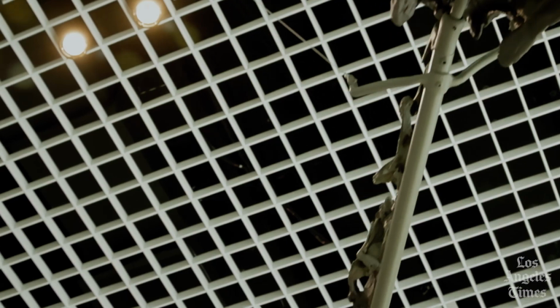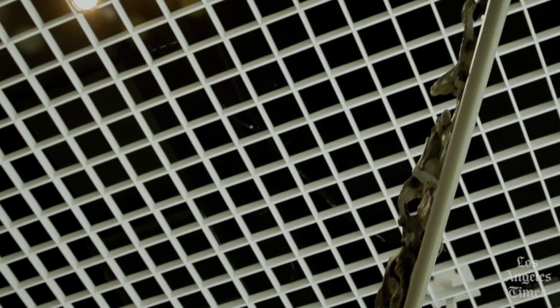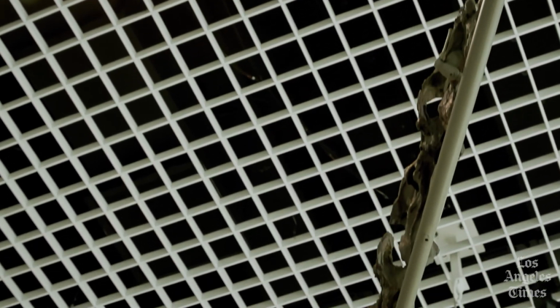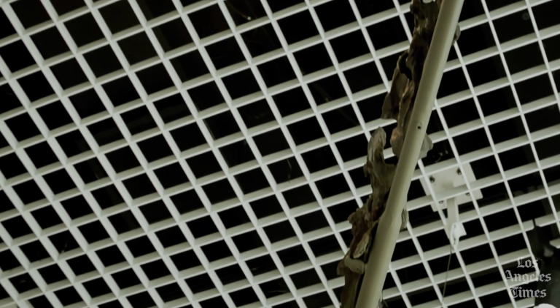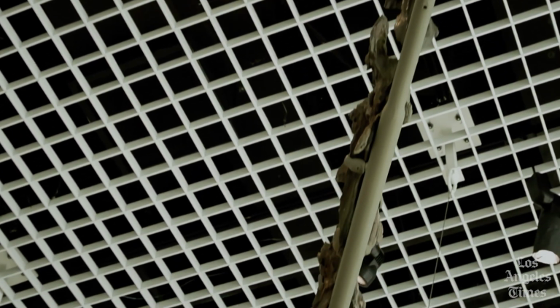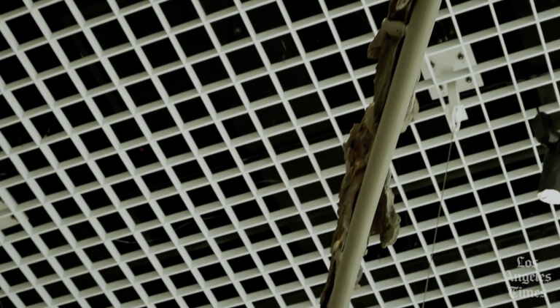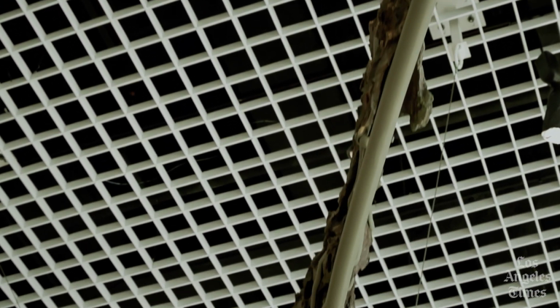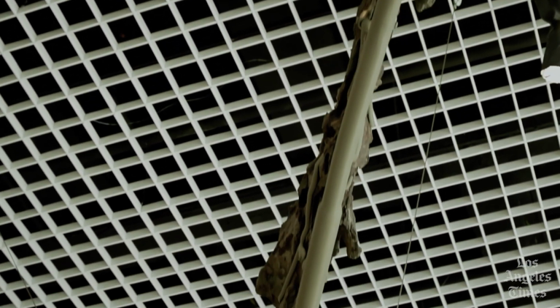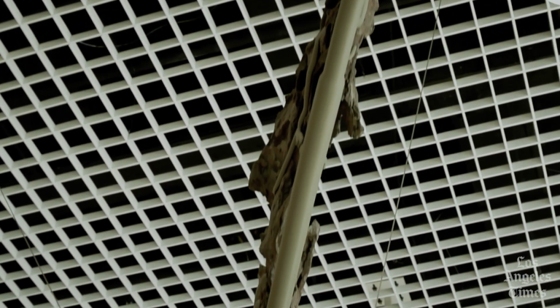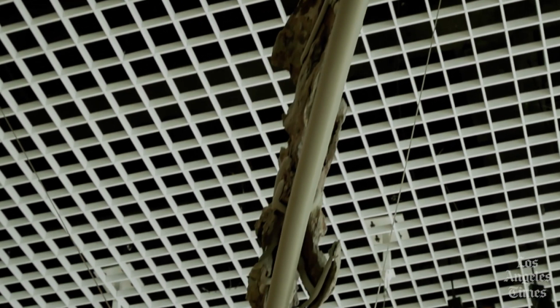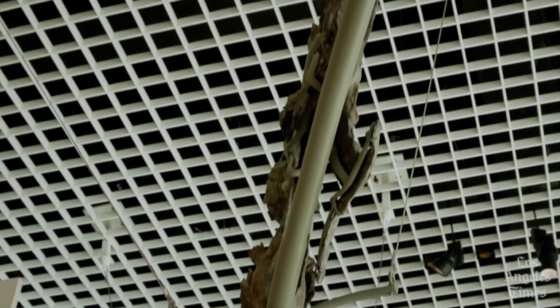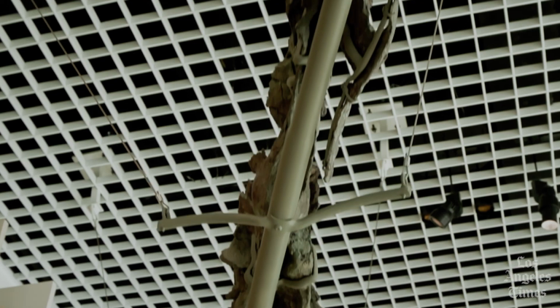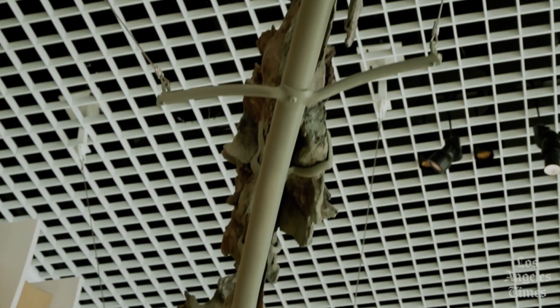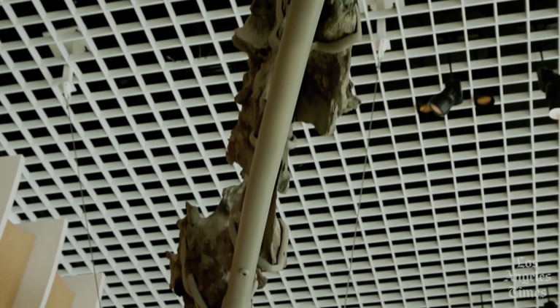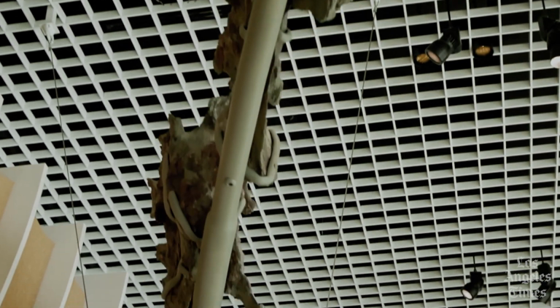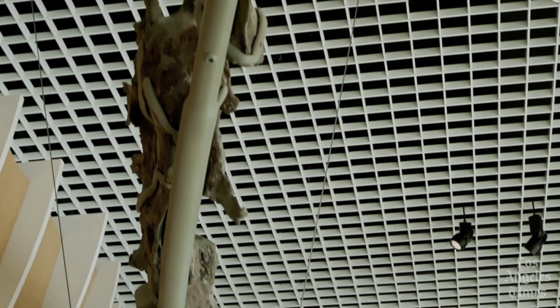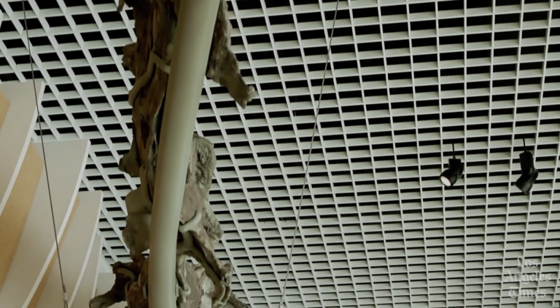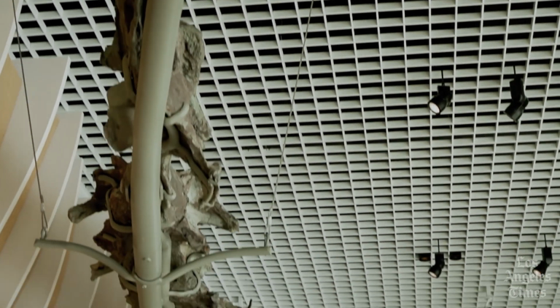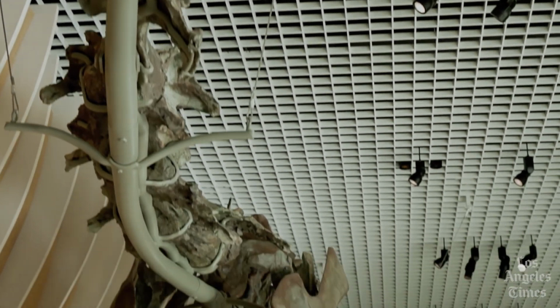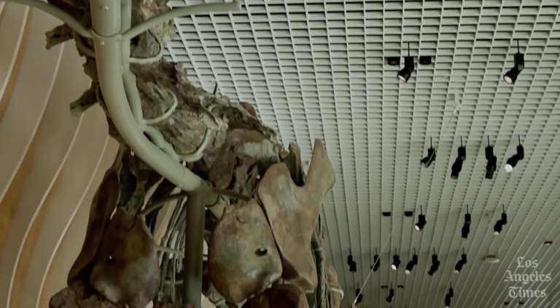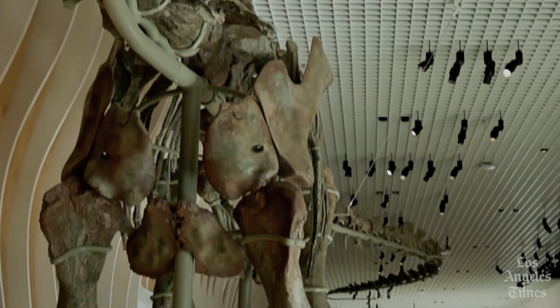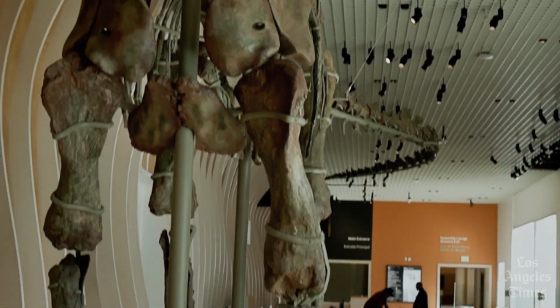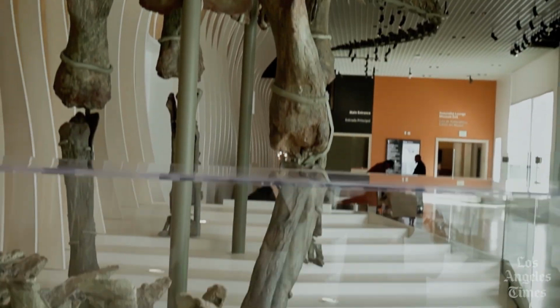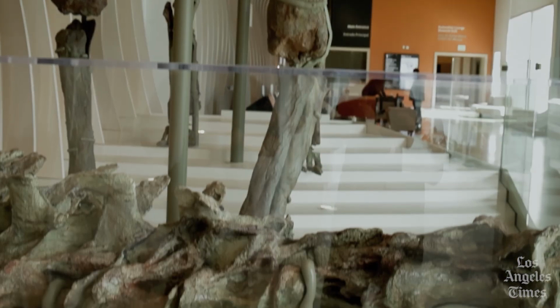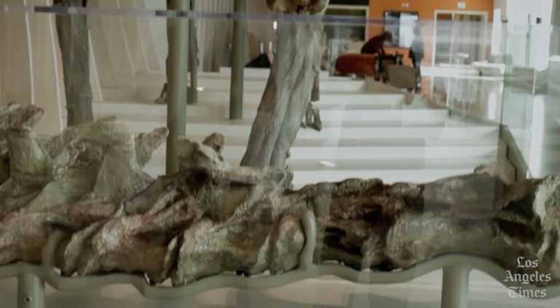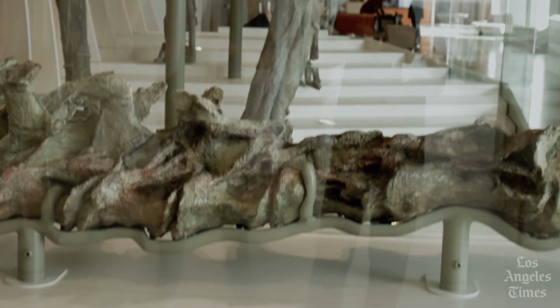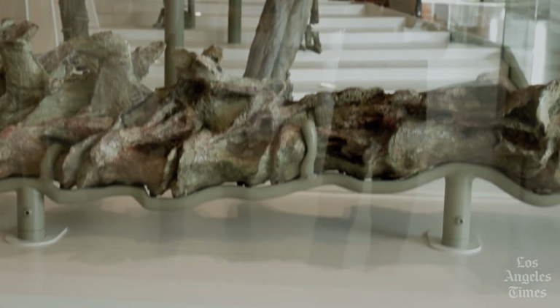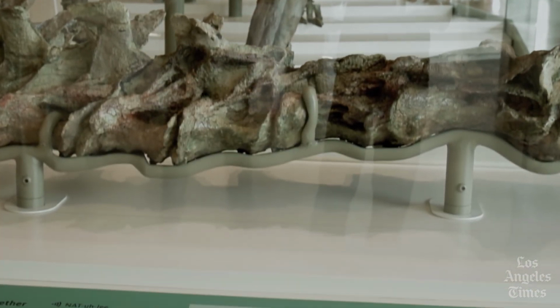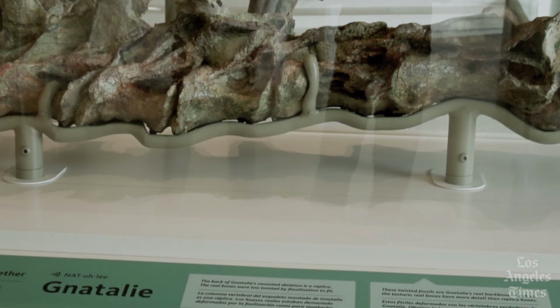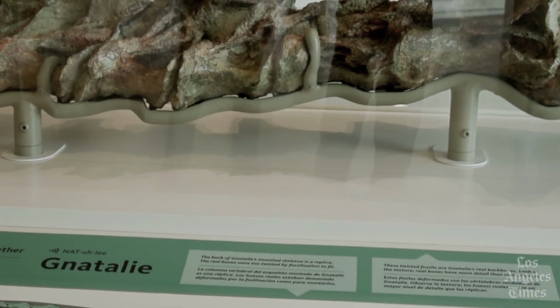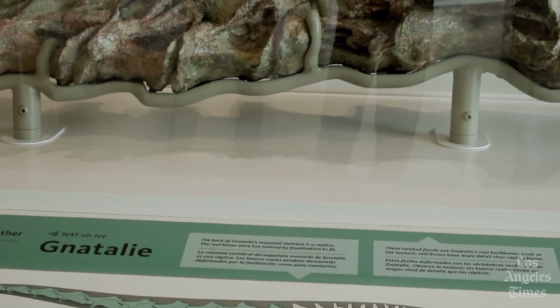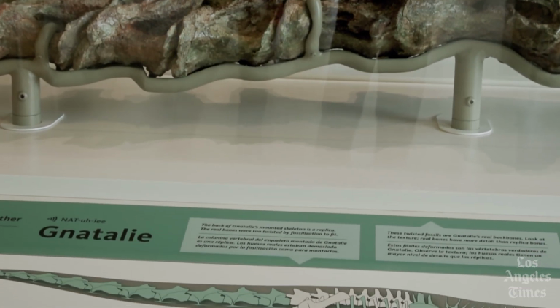When visitors walk into the new Welcome Center, there to greet them will be Natalie — a 75-foot-long, 5-ton fossilized sauropod skeleton discovered by the museum's paleontologists.